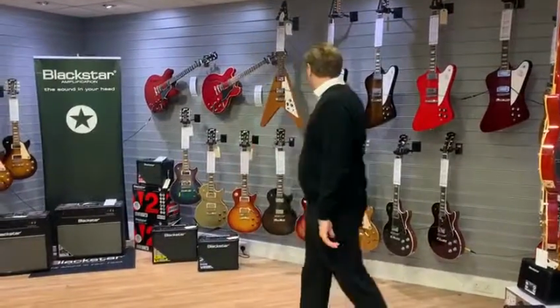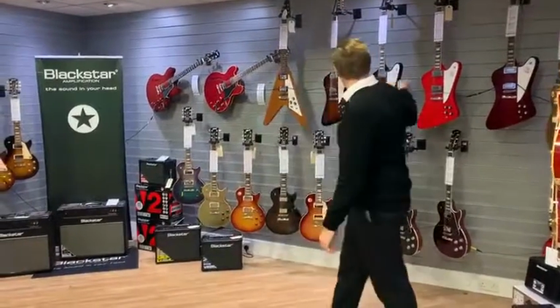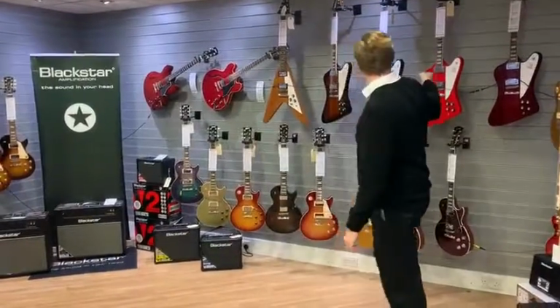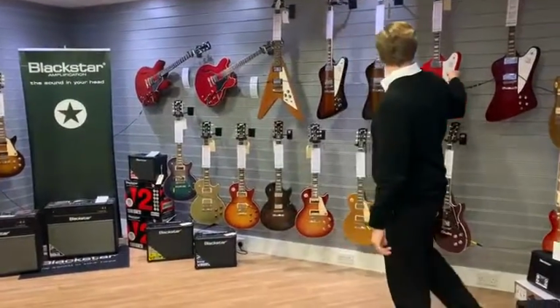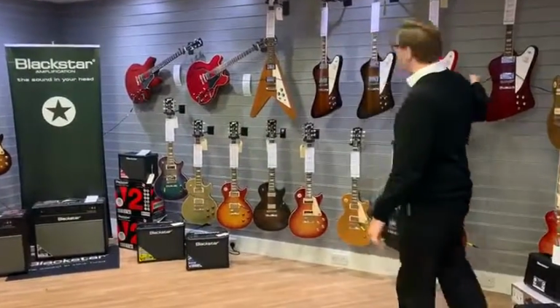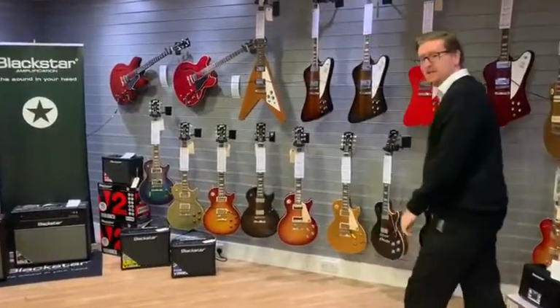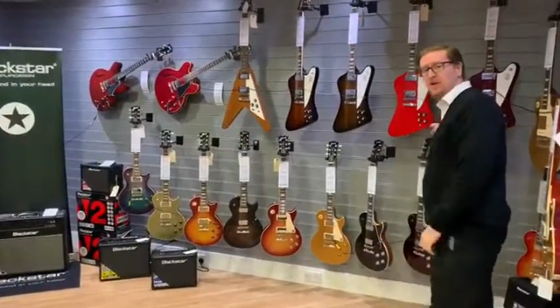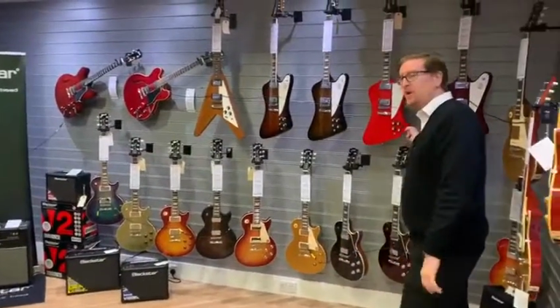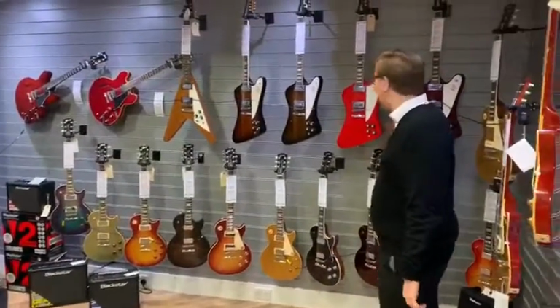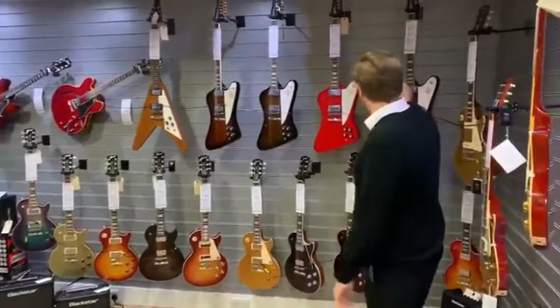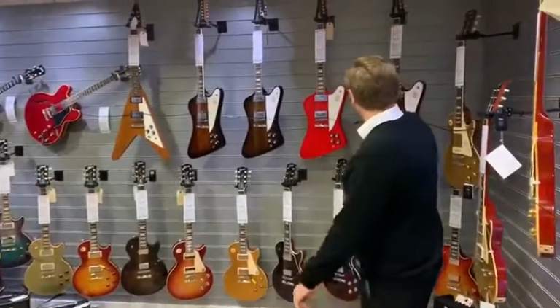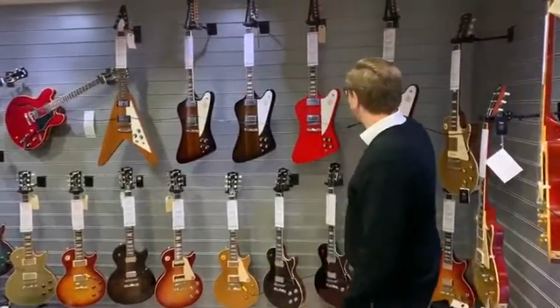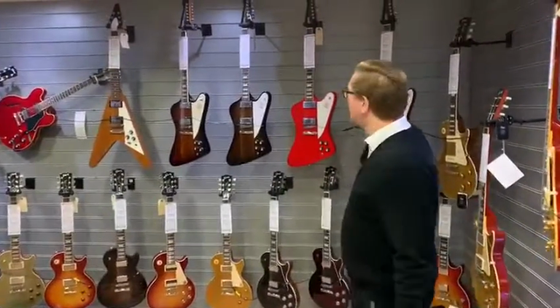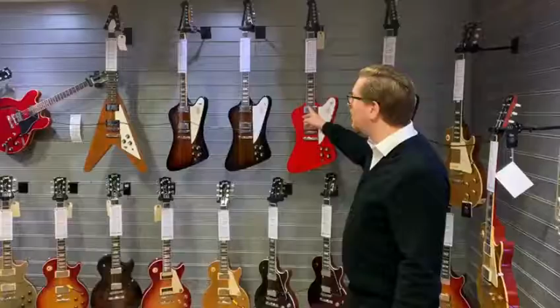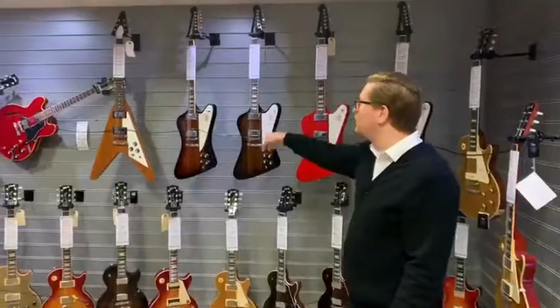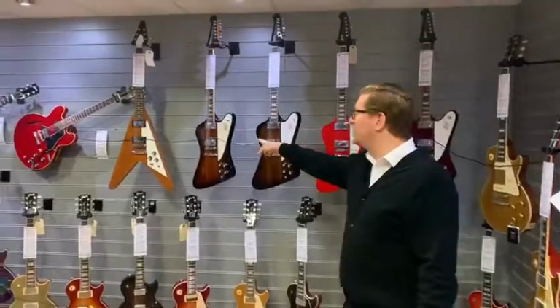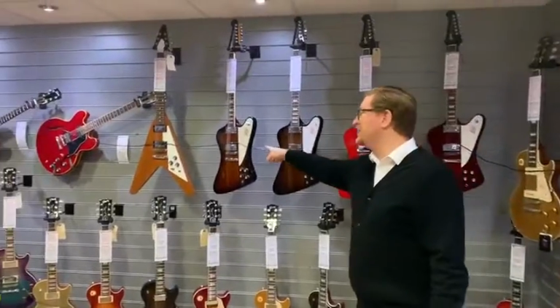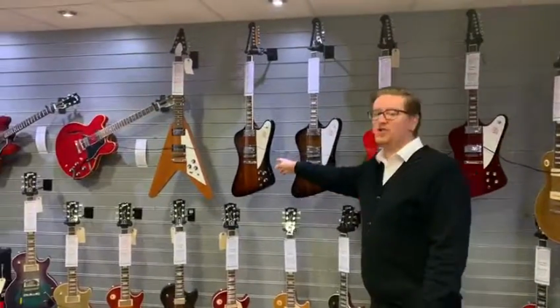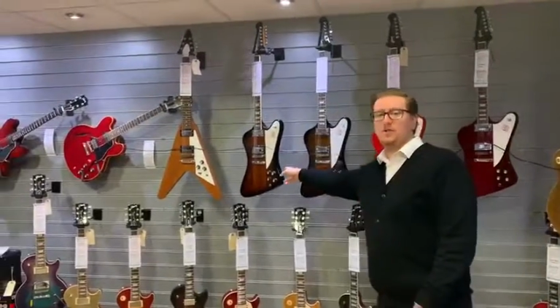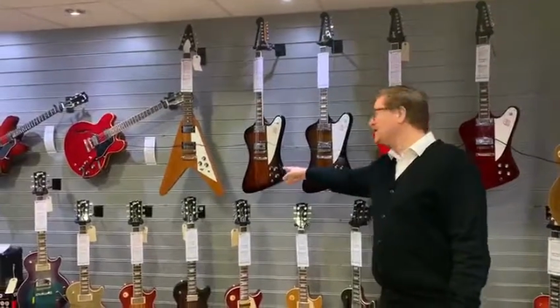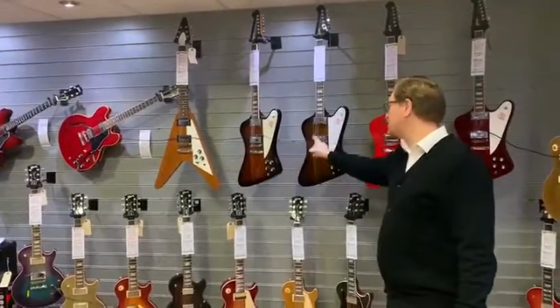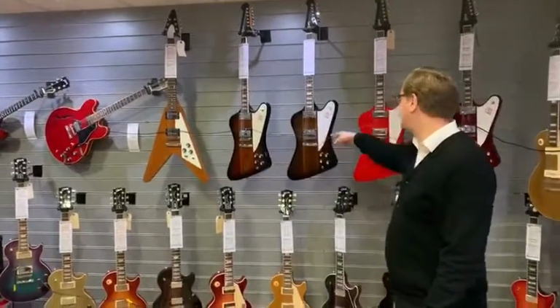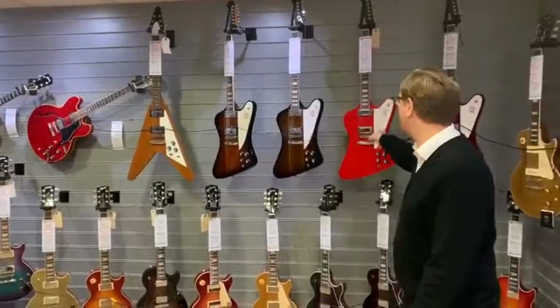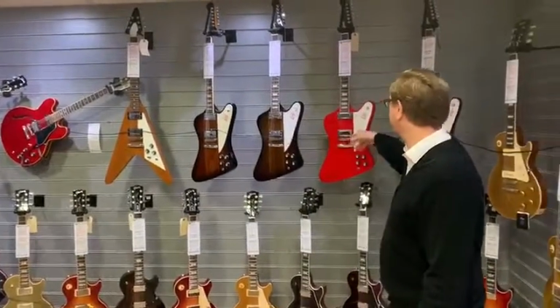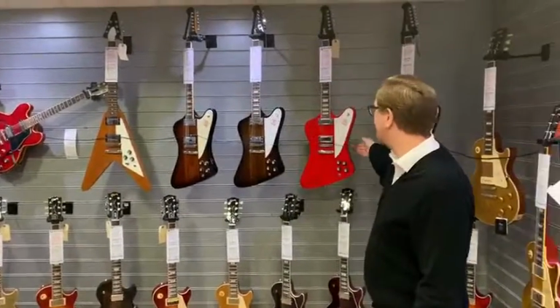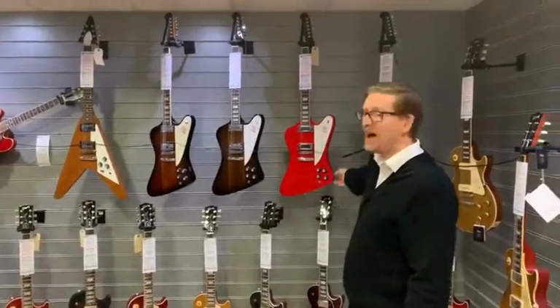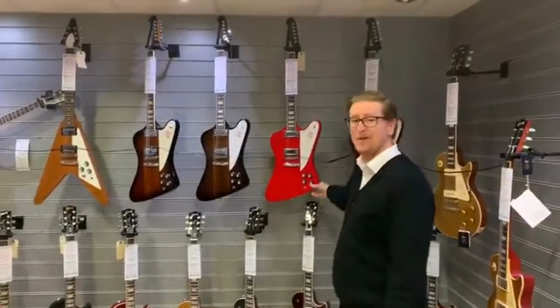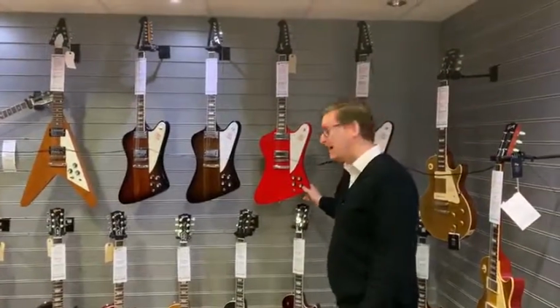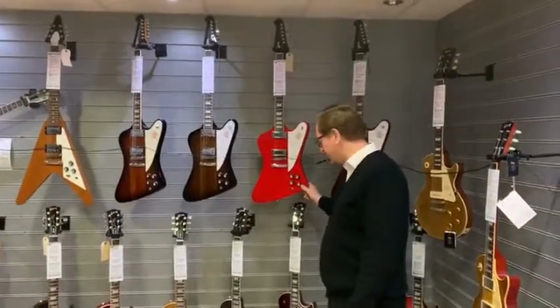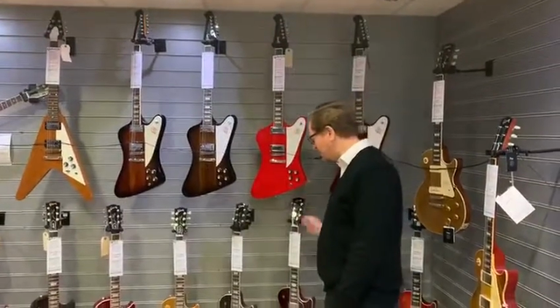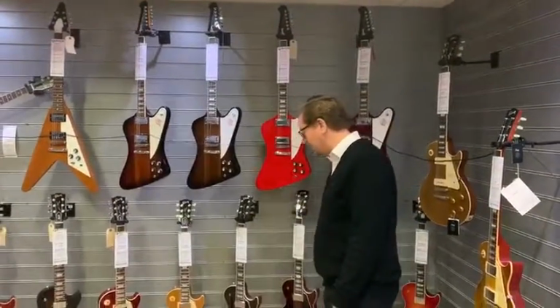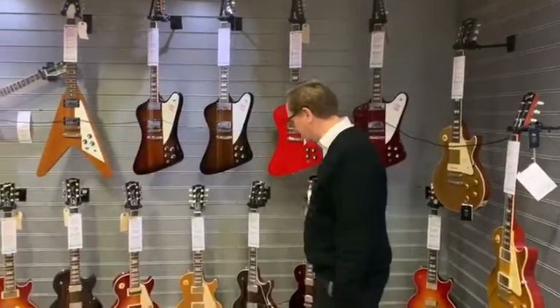We've got the new Firebird series in stock at the moment, so we've got the Cherry one, we've got the new Vintage Sunburst series as well as the old ones, and Cardinal Red as well which is really cool.